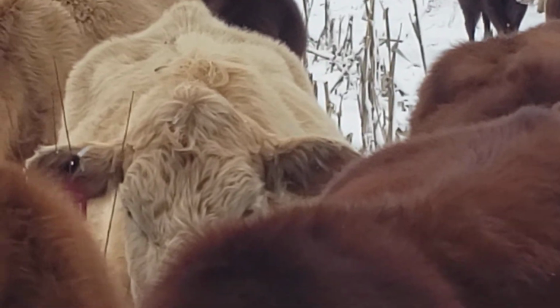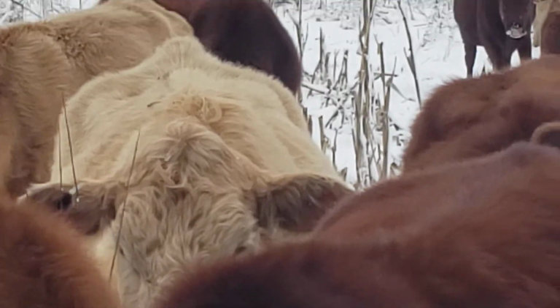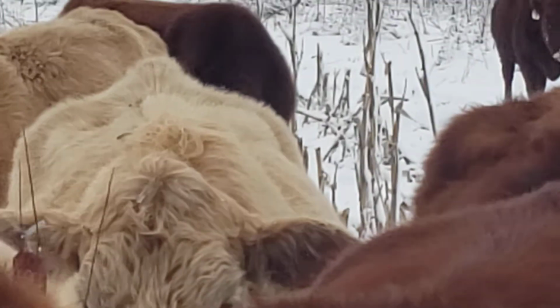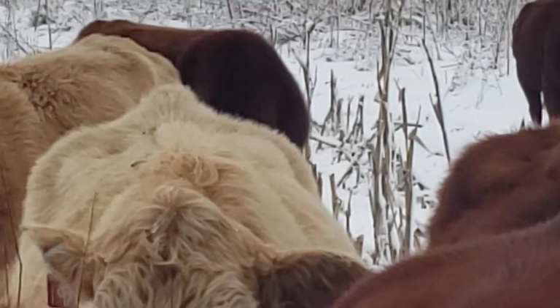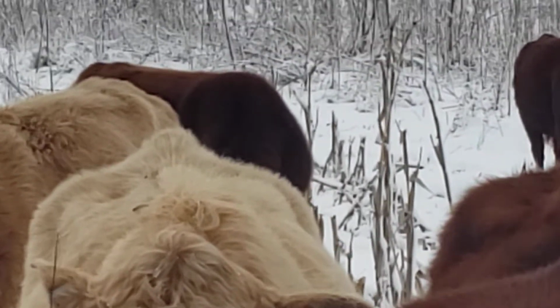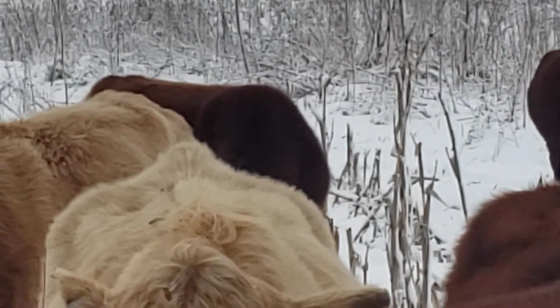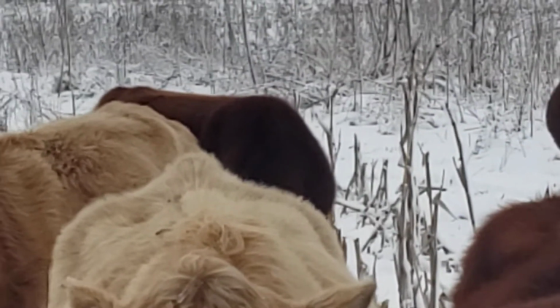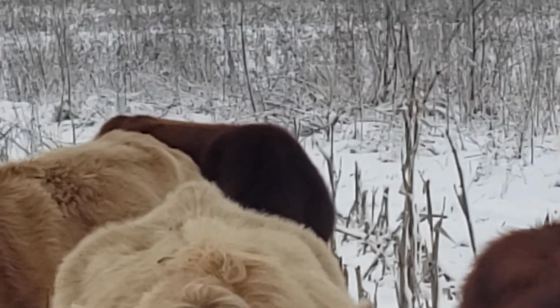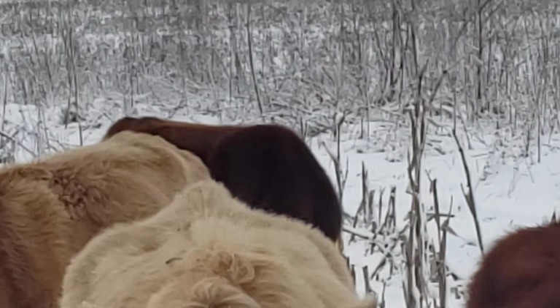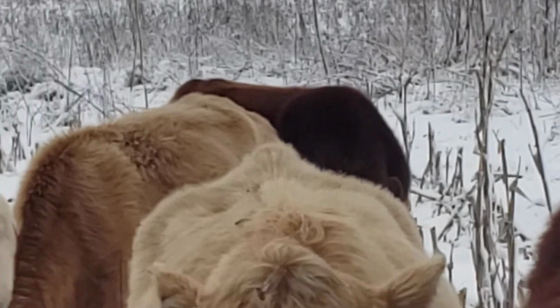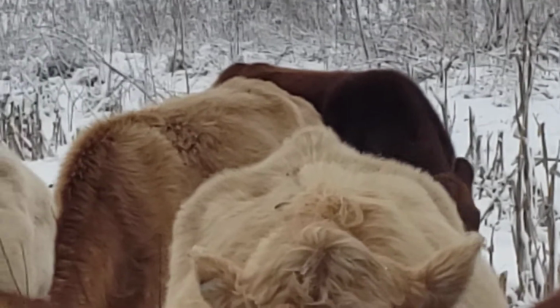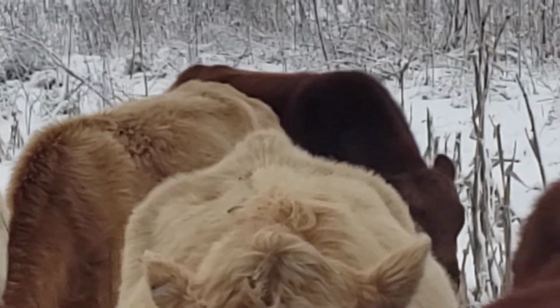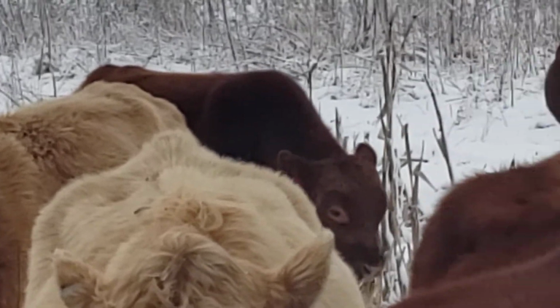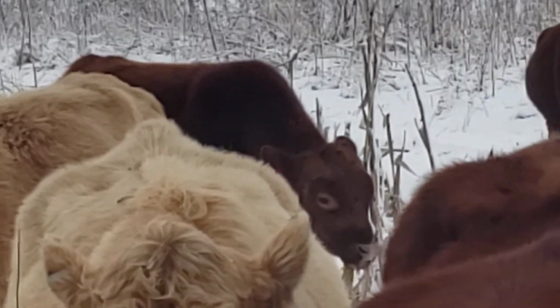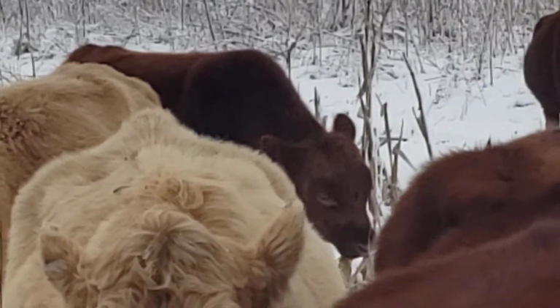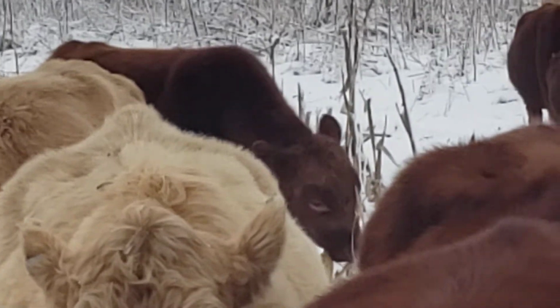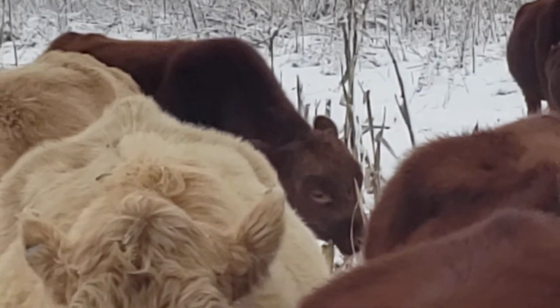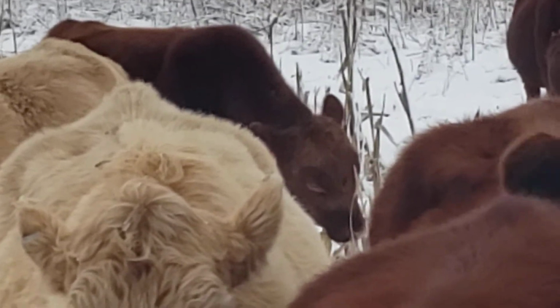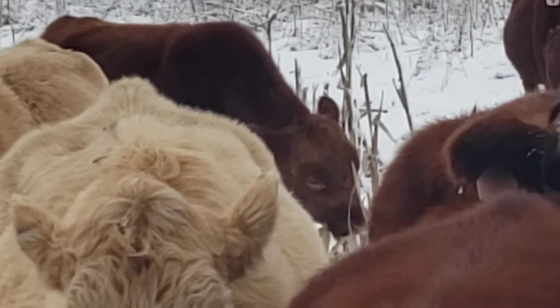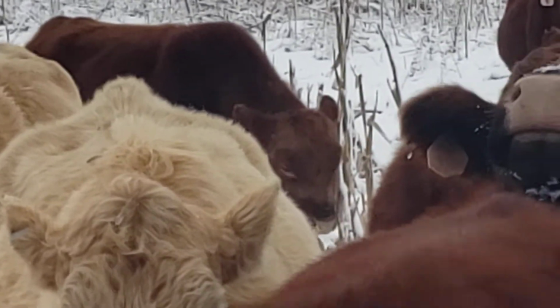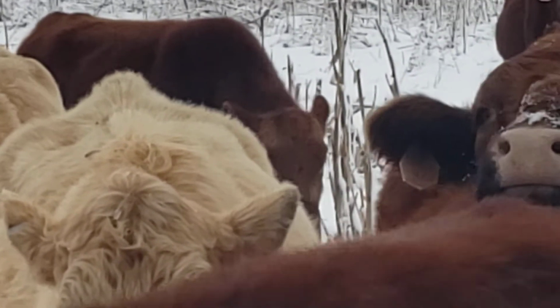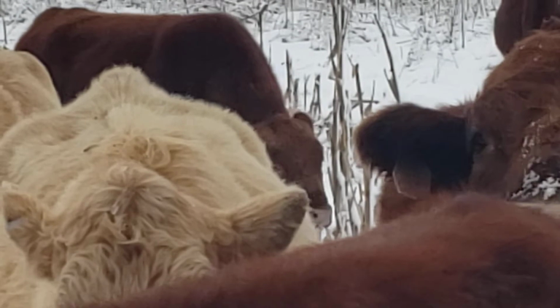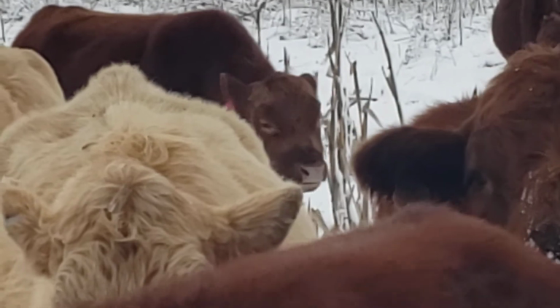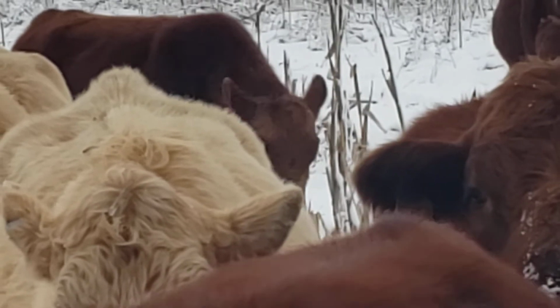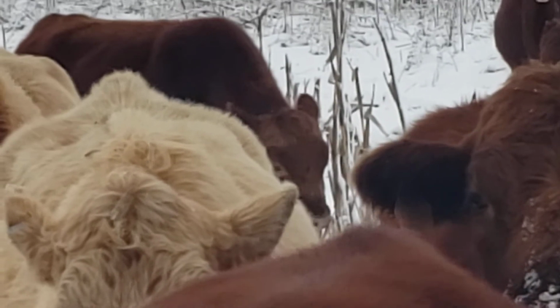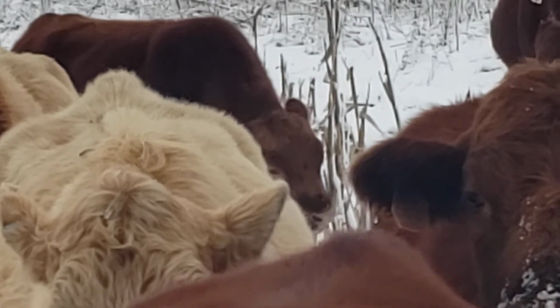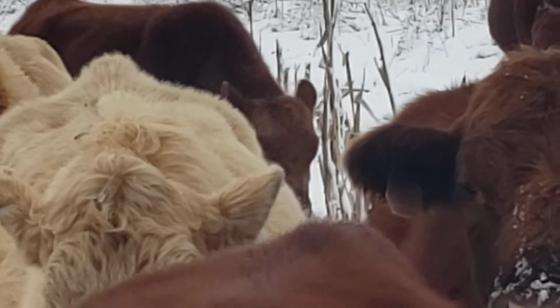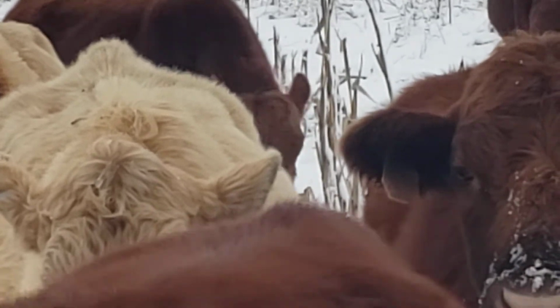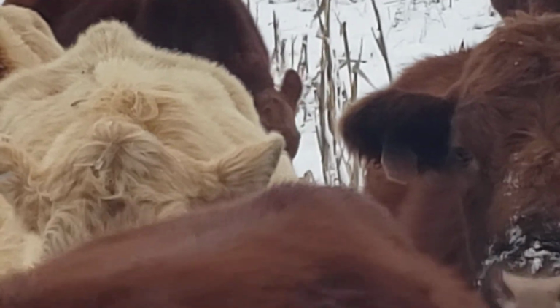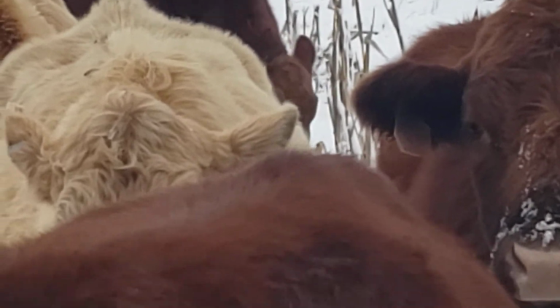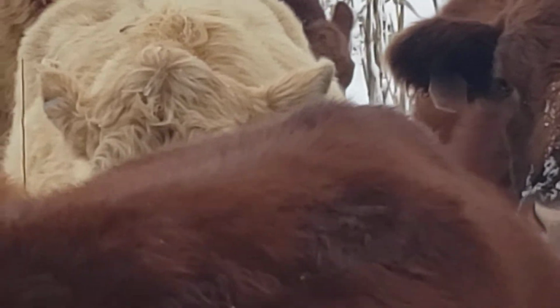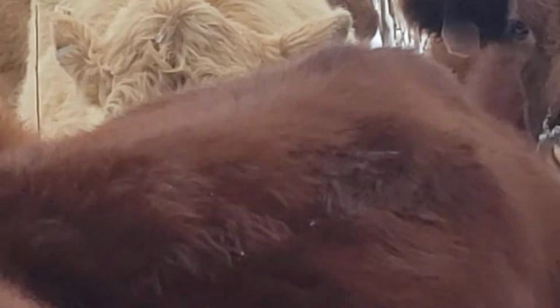Look at furrow bow — number 25 is right back there, still checking out some calves. Don't seem like he's in hot pursuit of anything today.